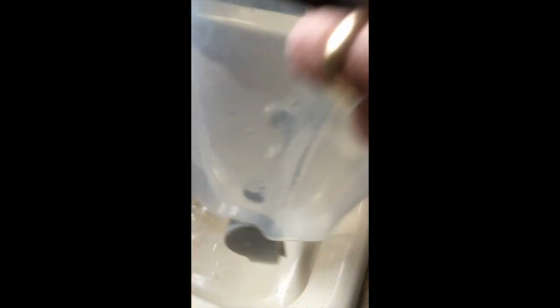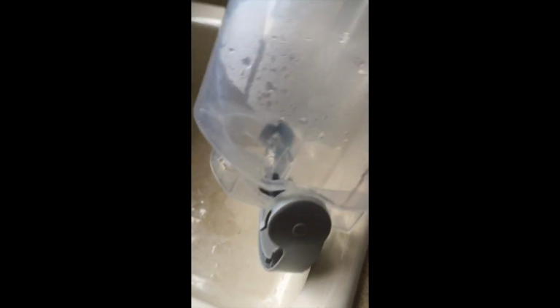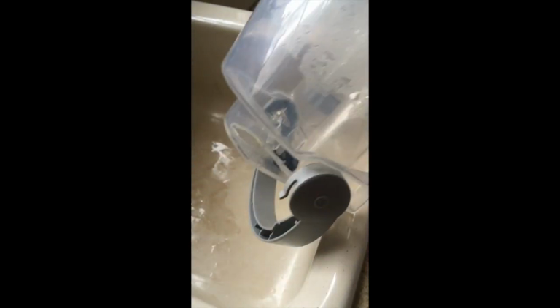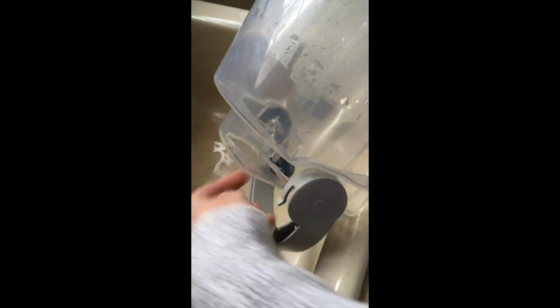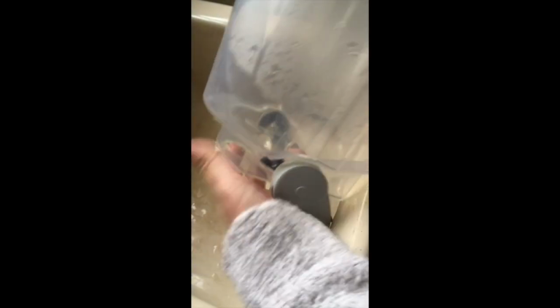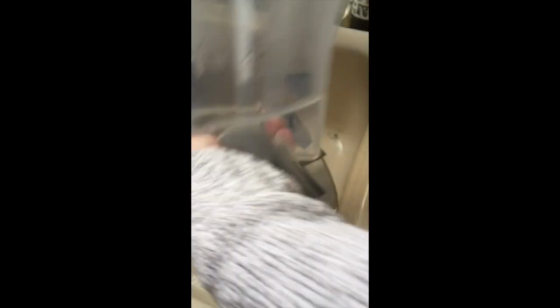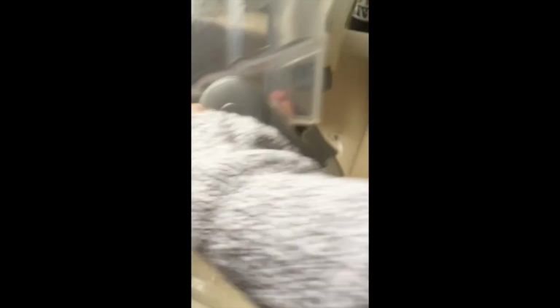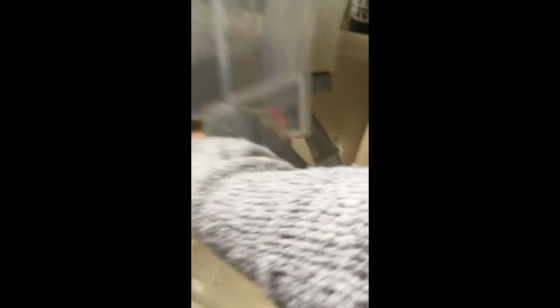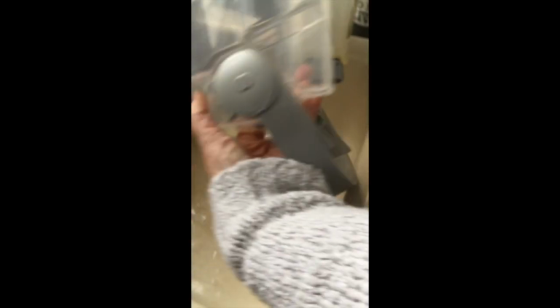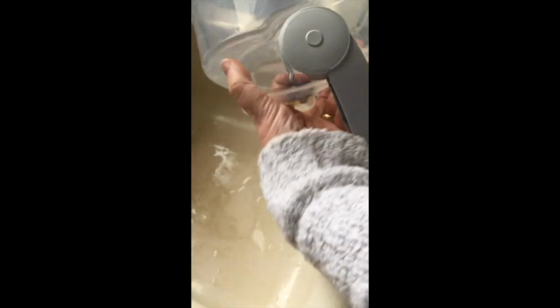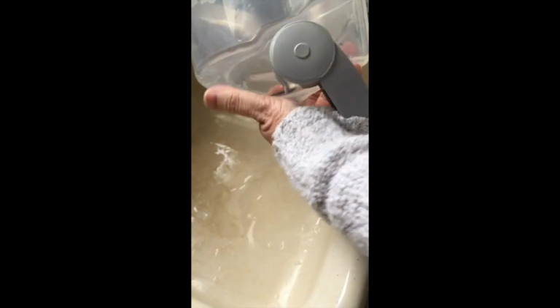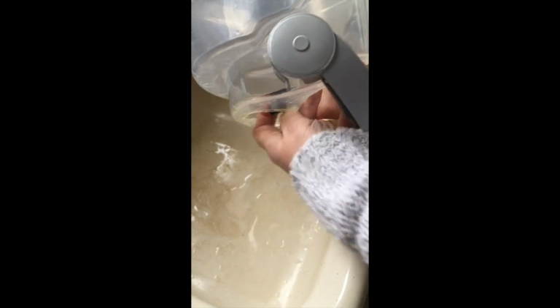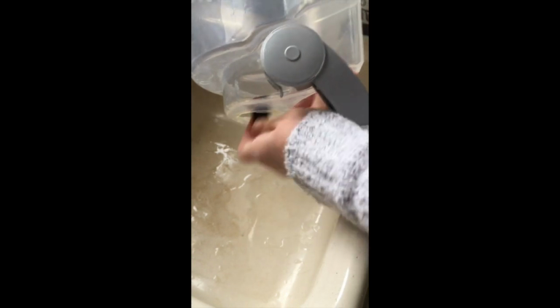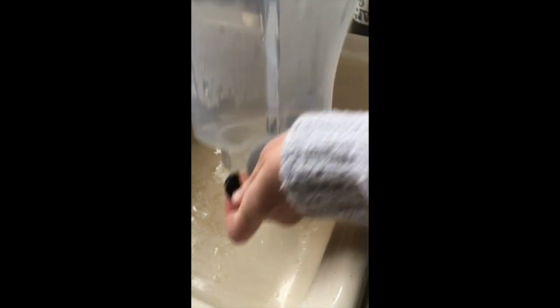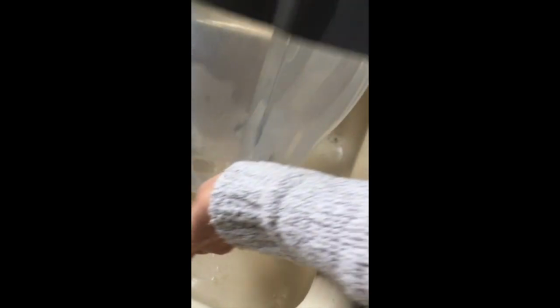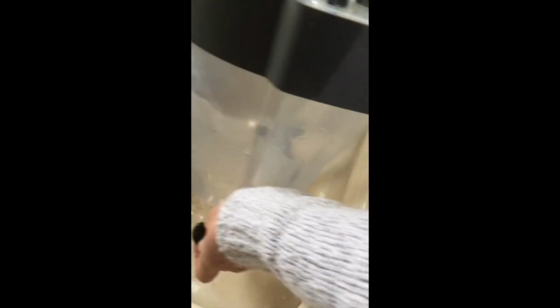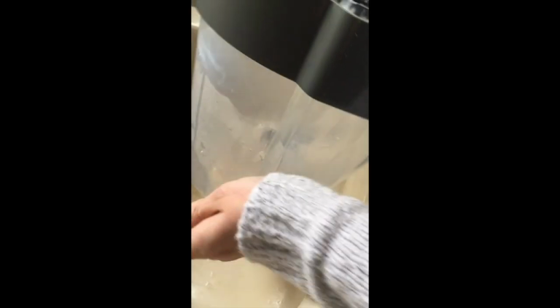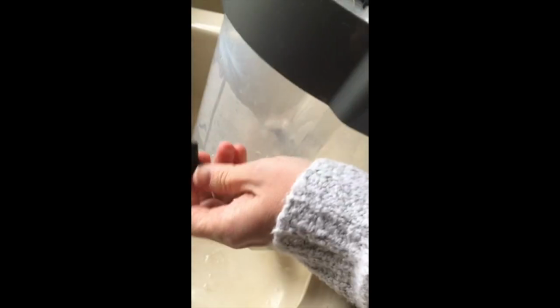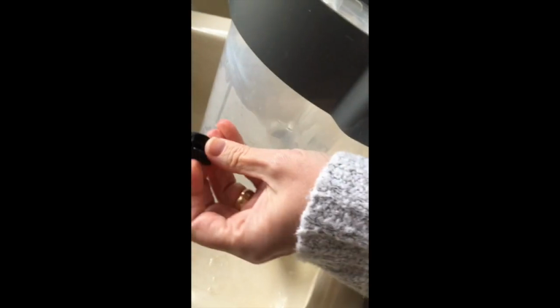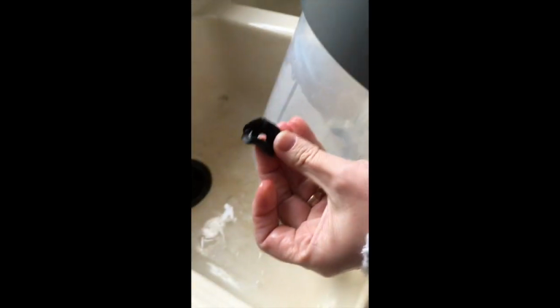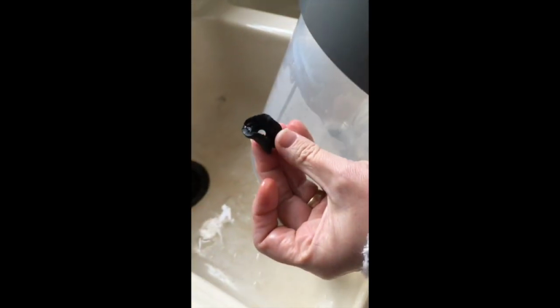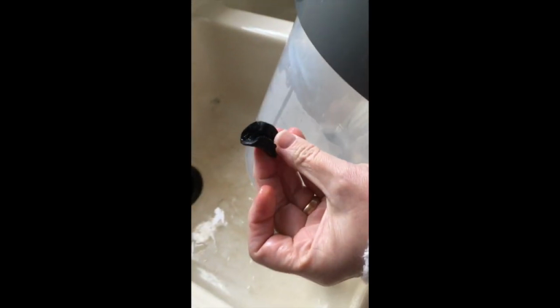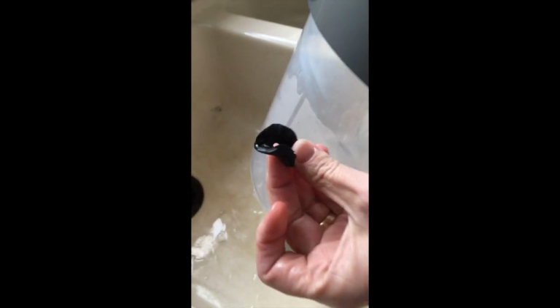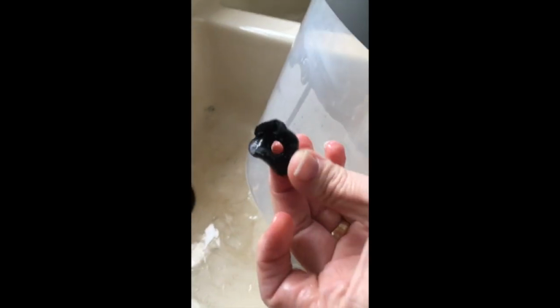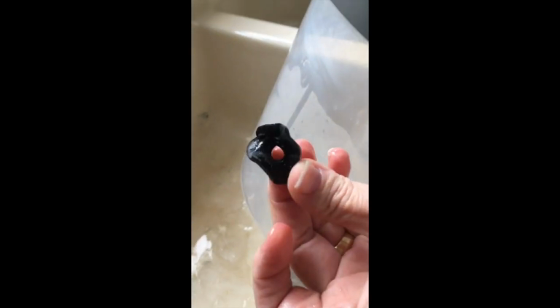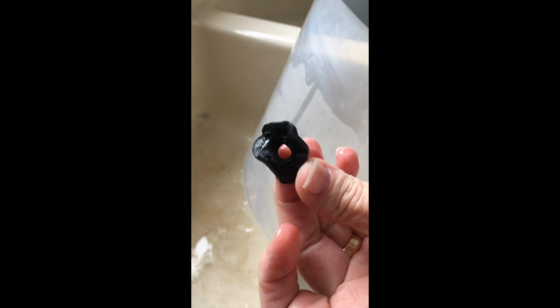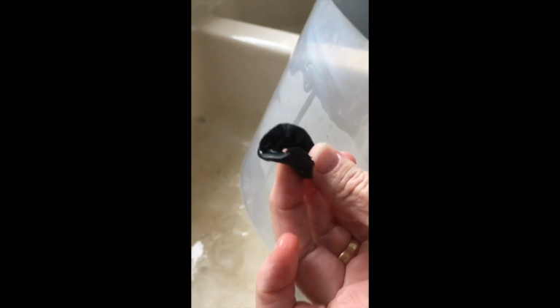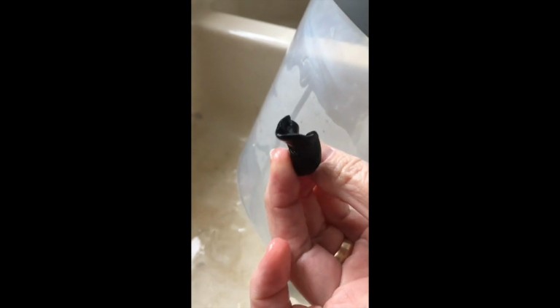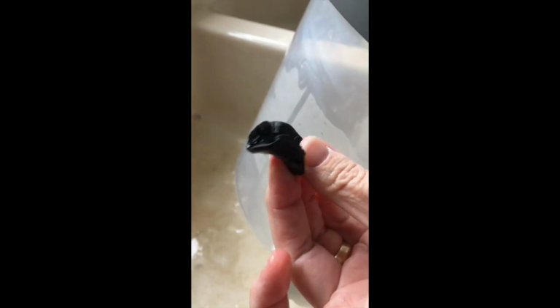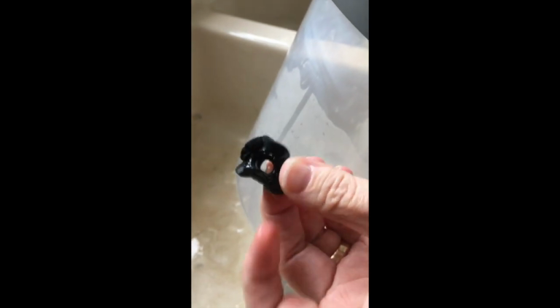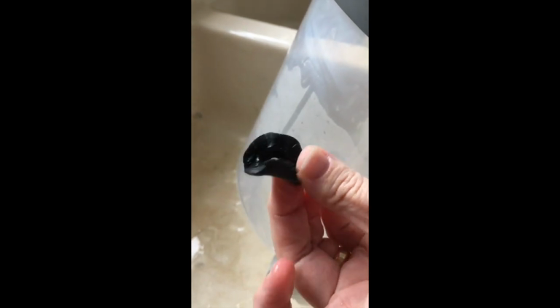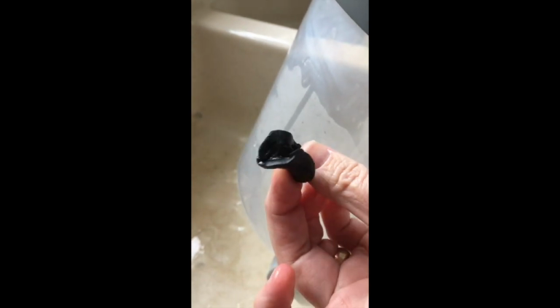And then the gasket that's broken is right there. I'll show you how I changed it out.